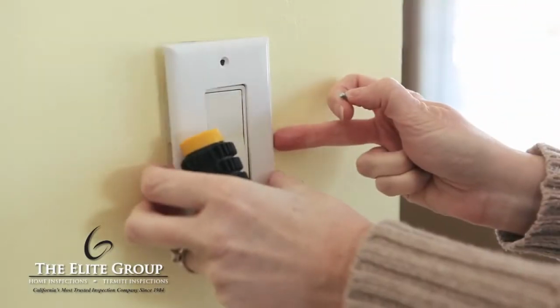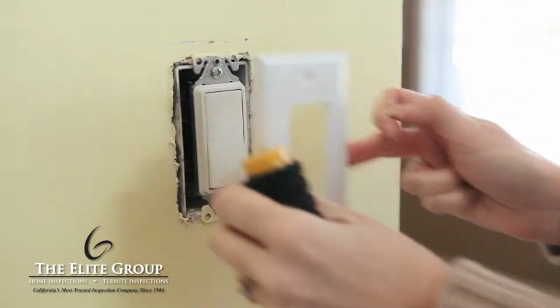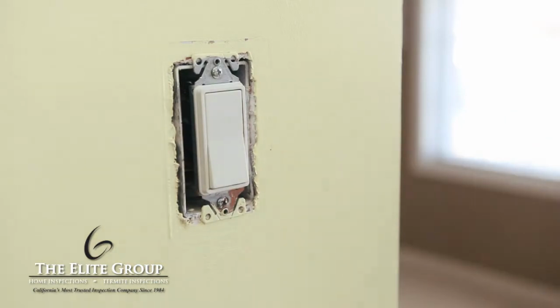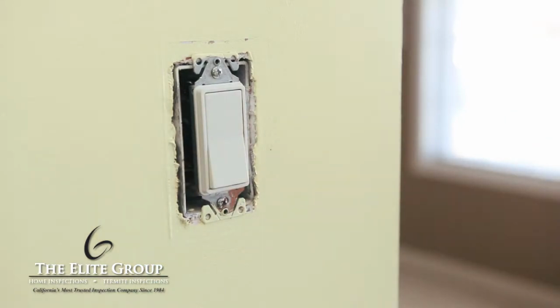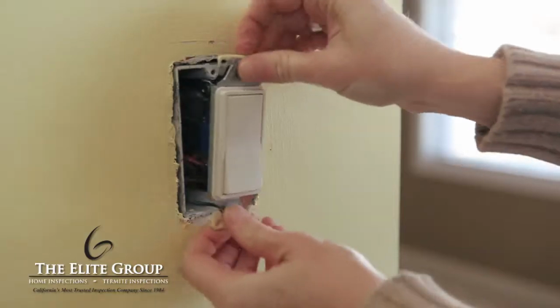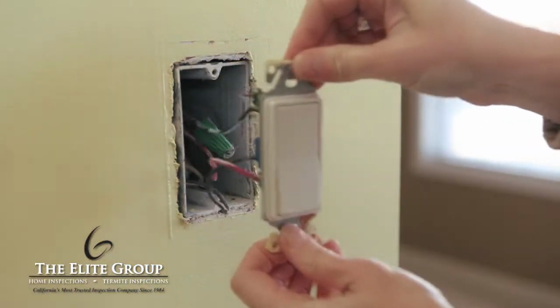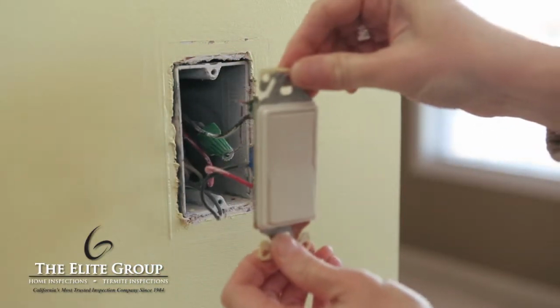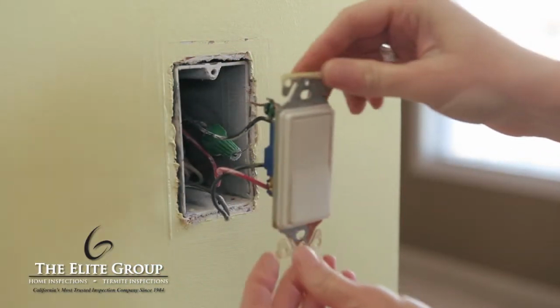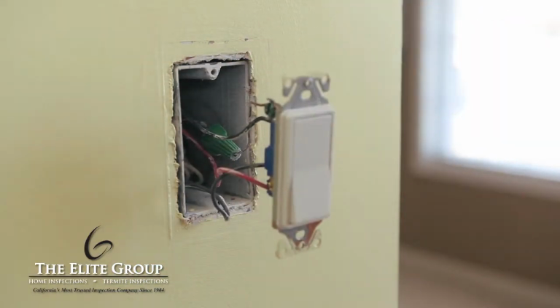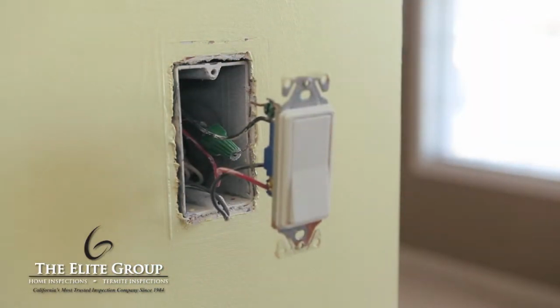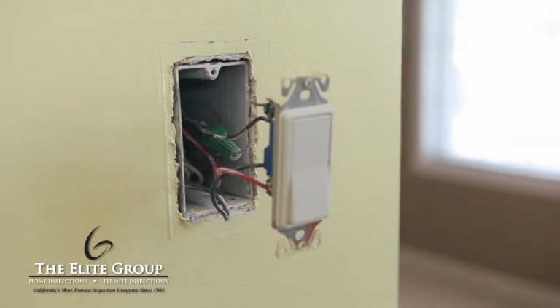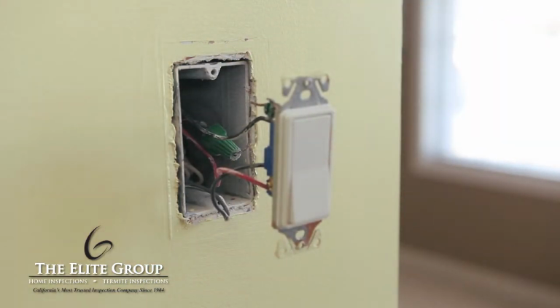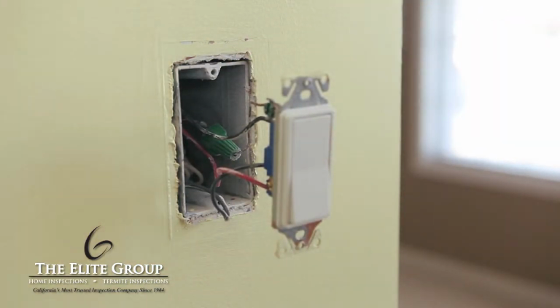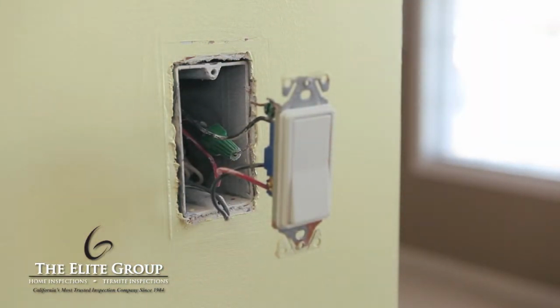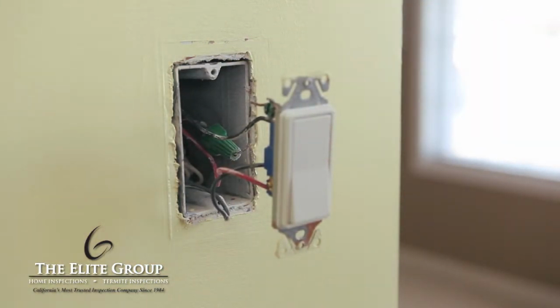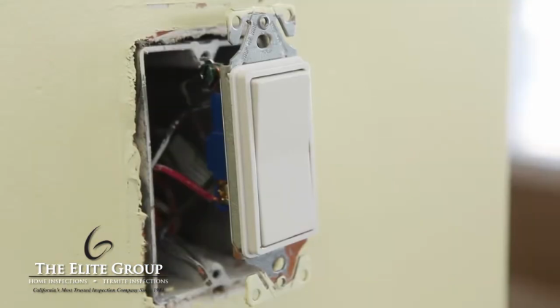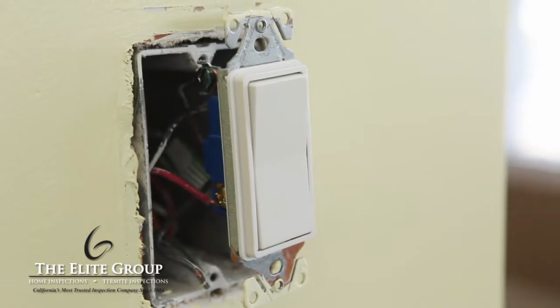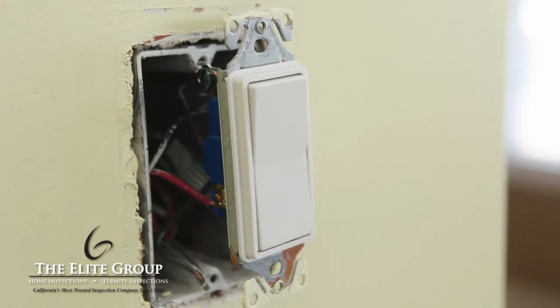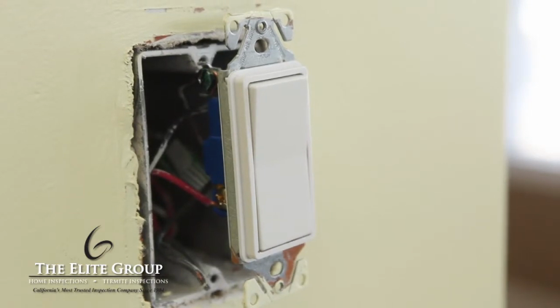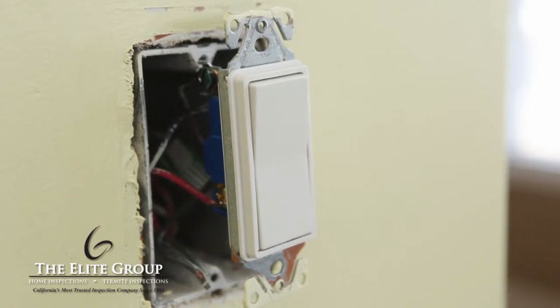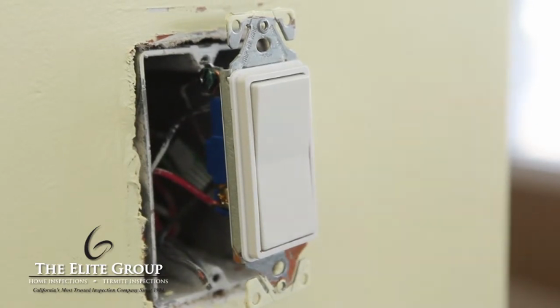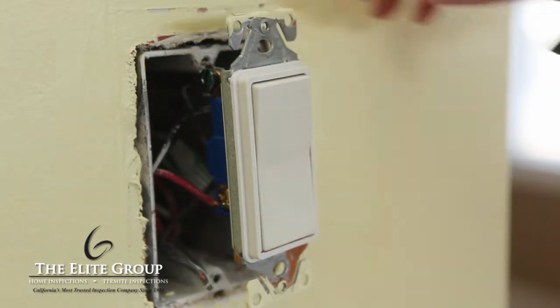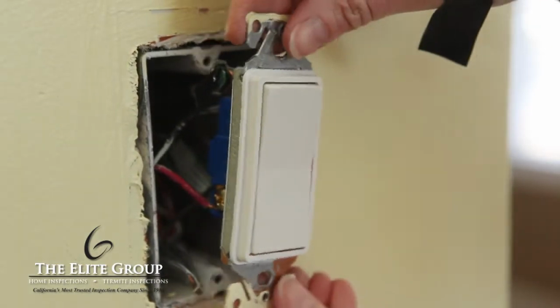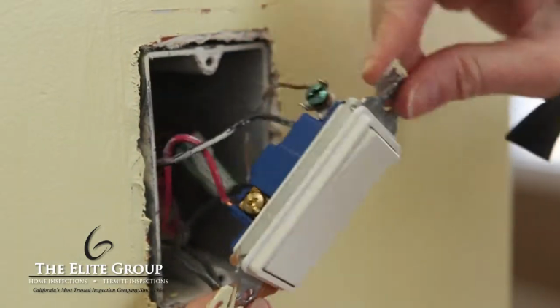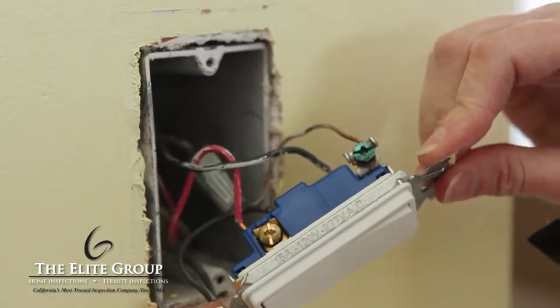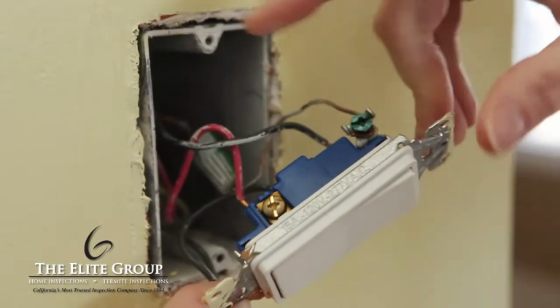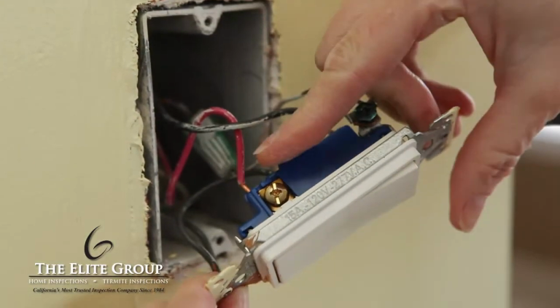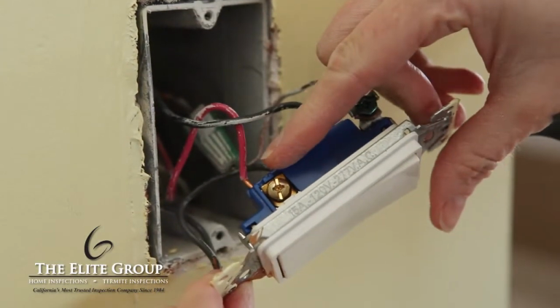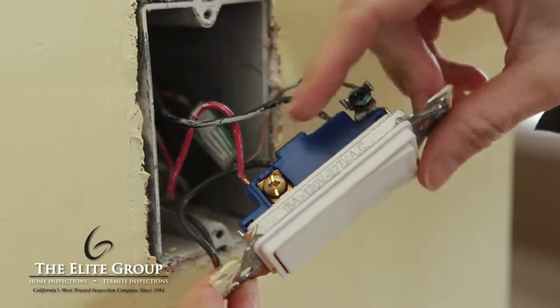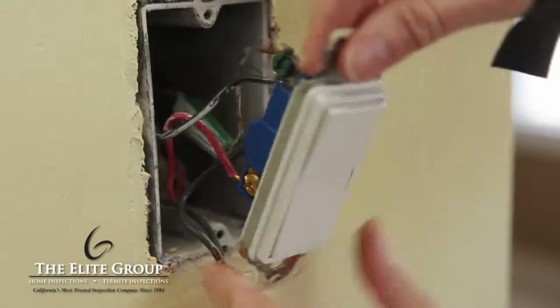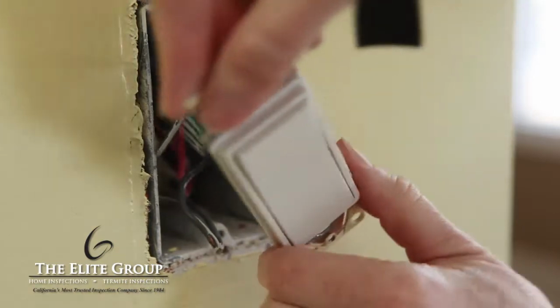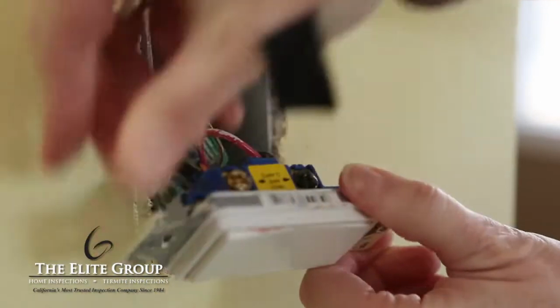Remove the plate and gently pull the switch away from the wall. Note that there are four wires attached to this switch: a green or bare copper wire, which is the ground wire, and three other wires attached to screws.